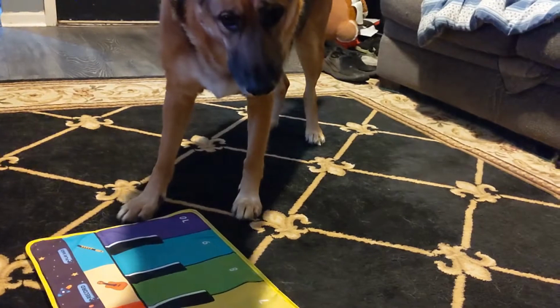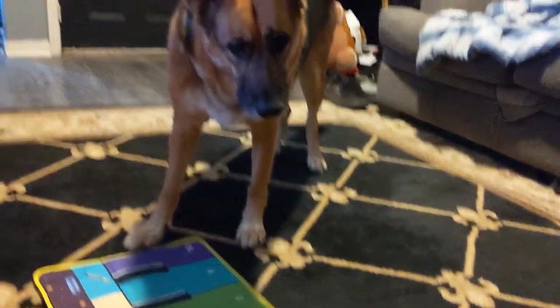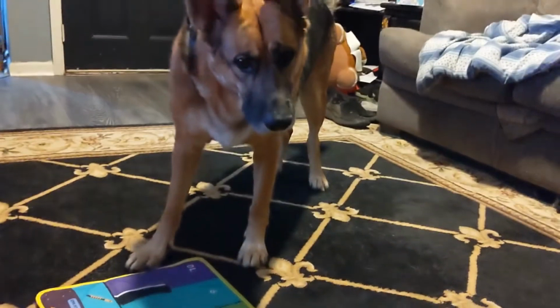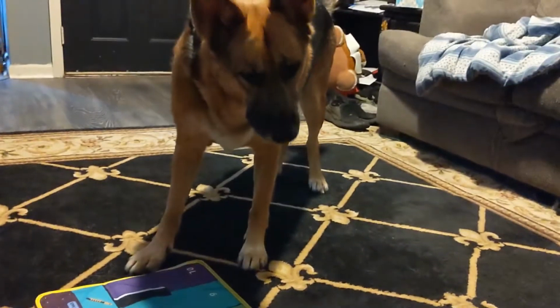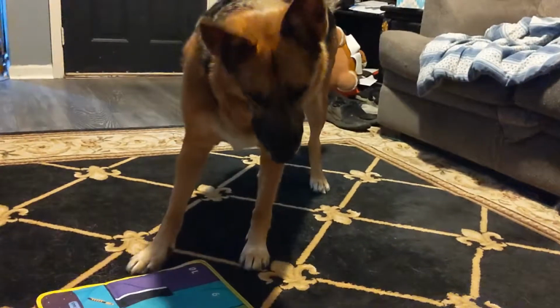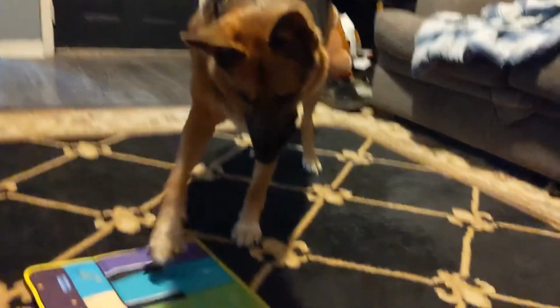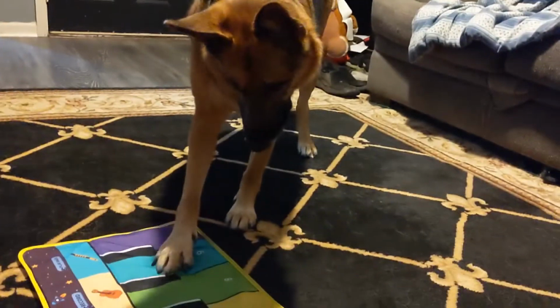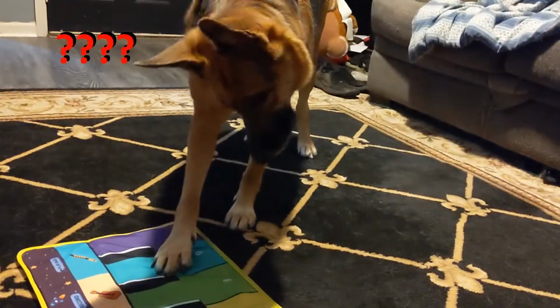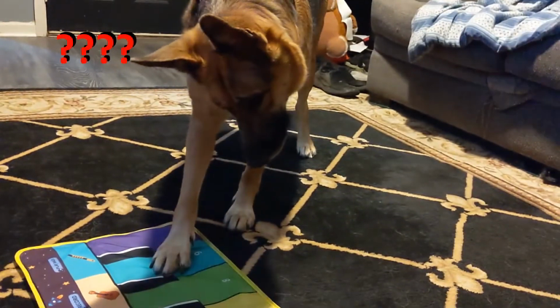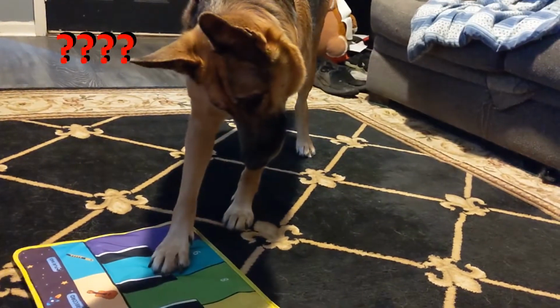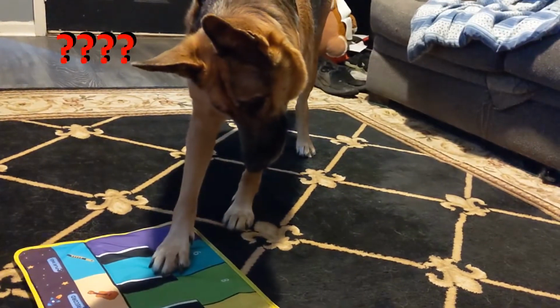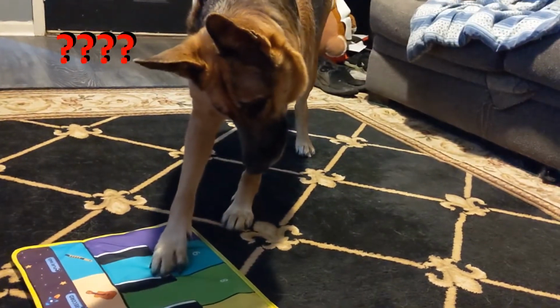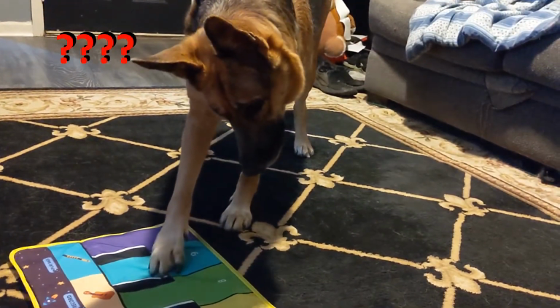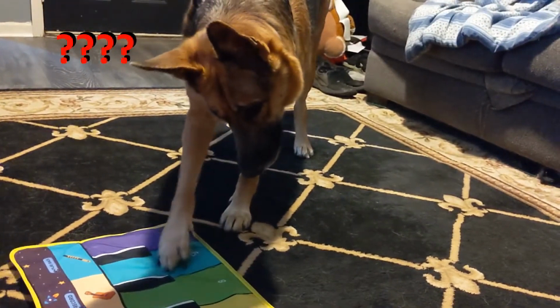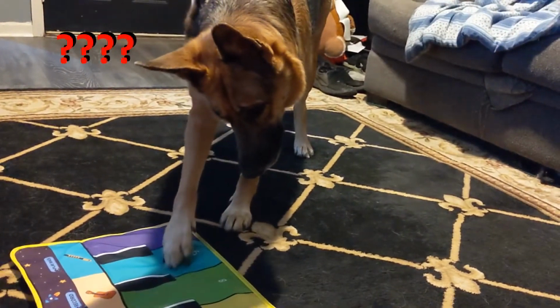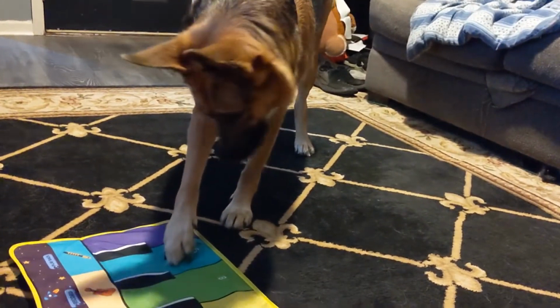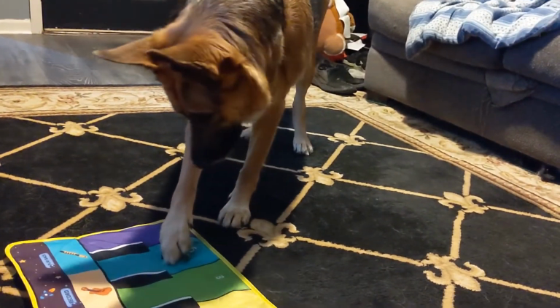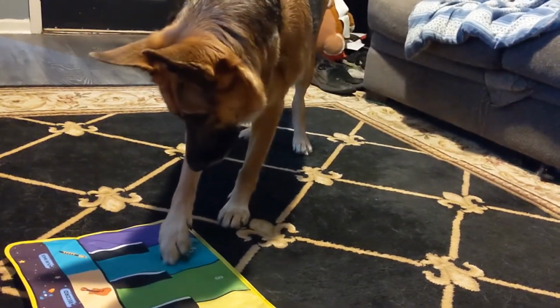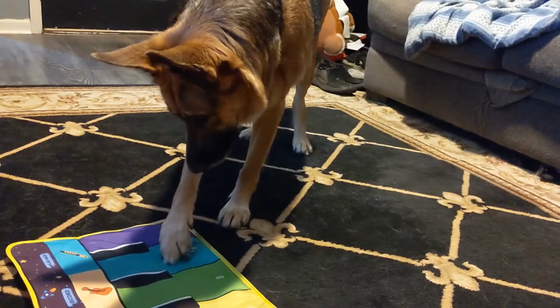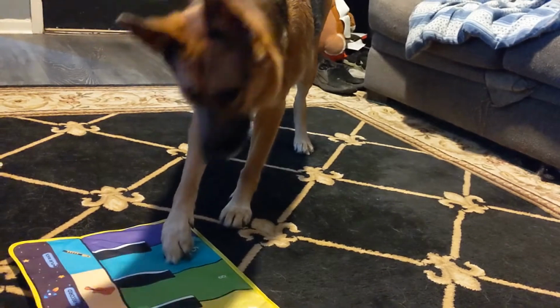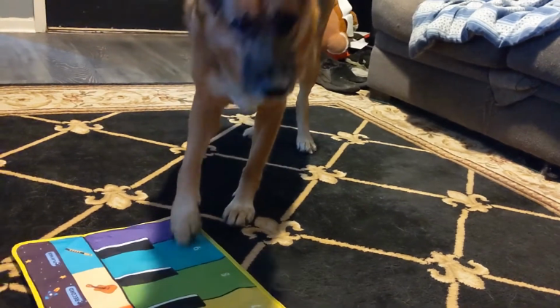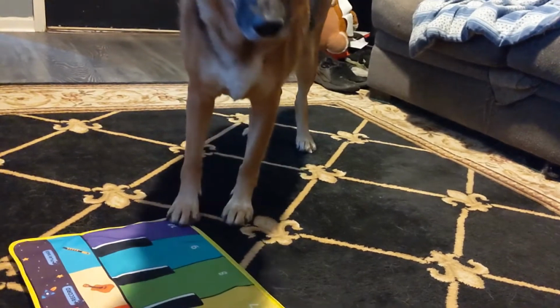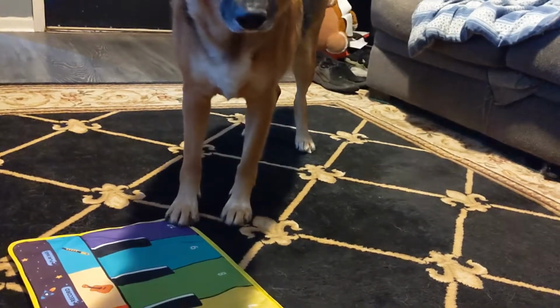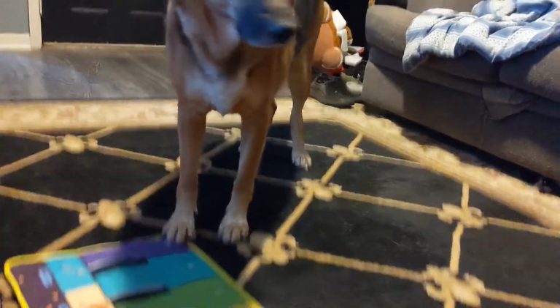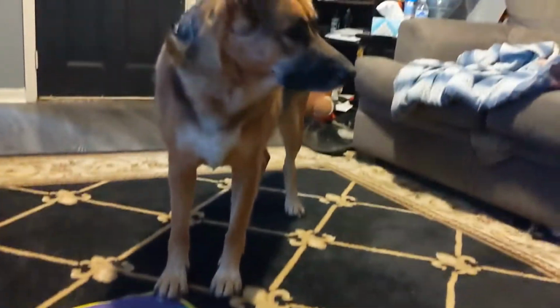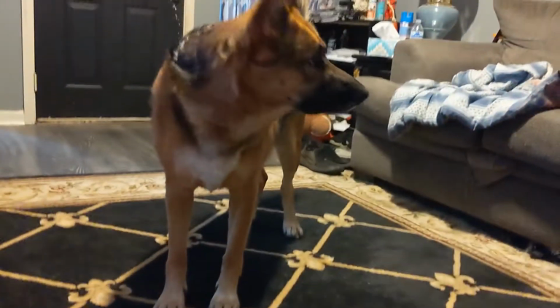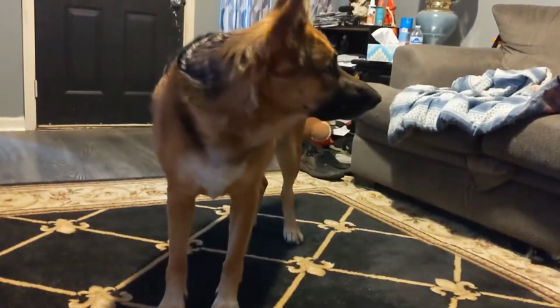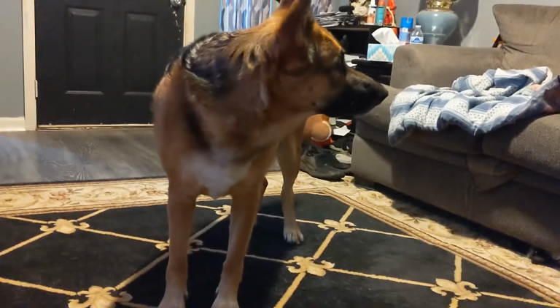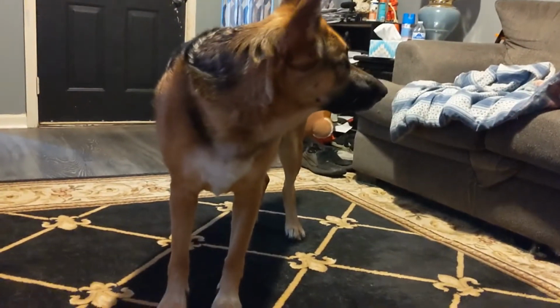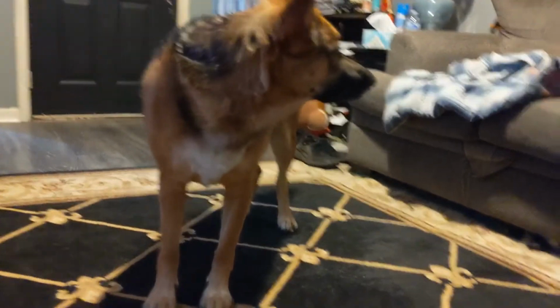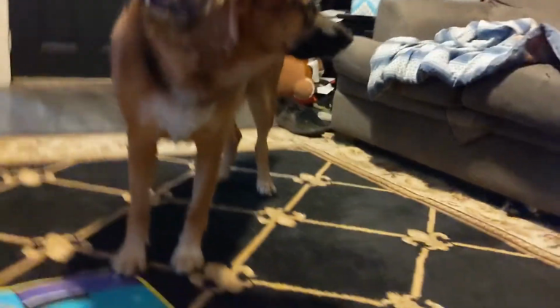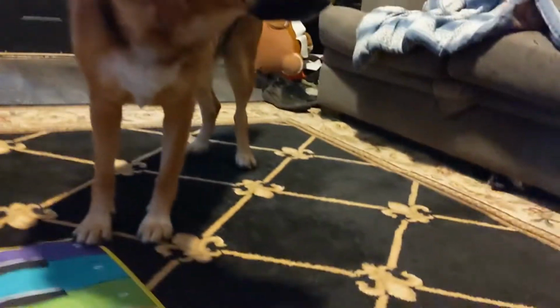Play it again. There you go, good boy. Good boy. Good boy. Come over here.